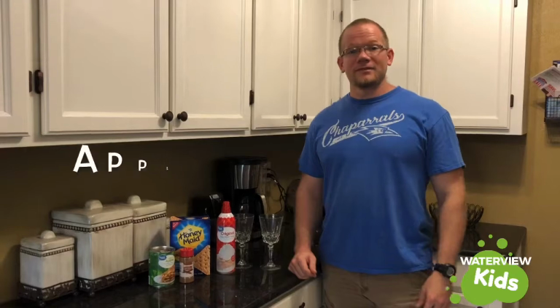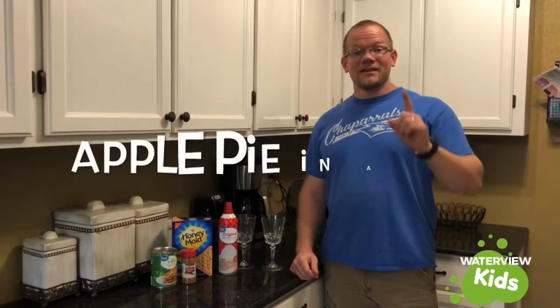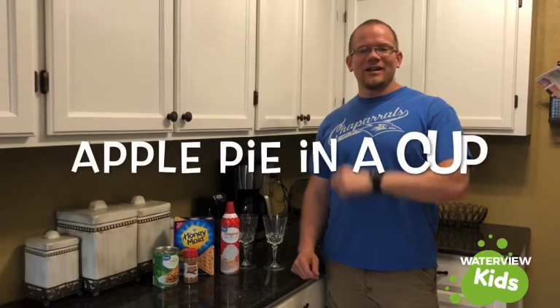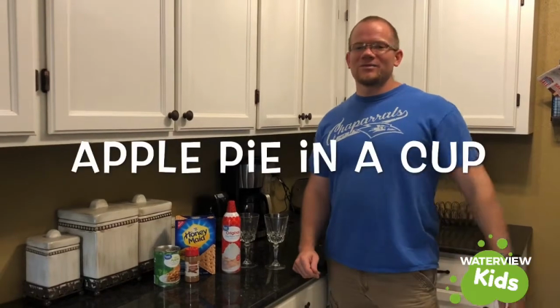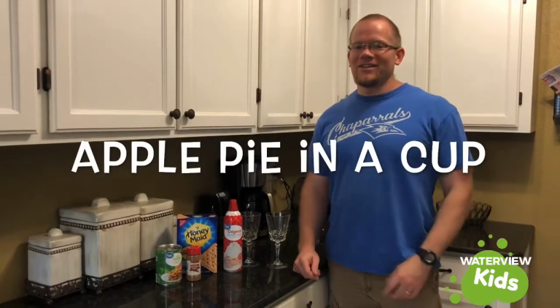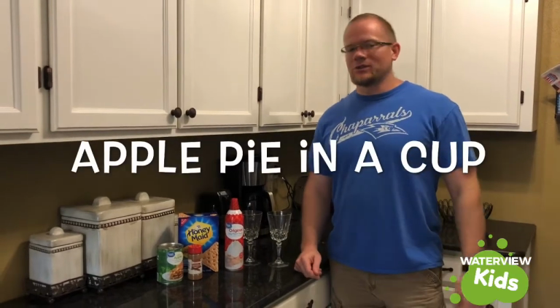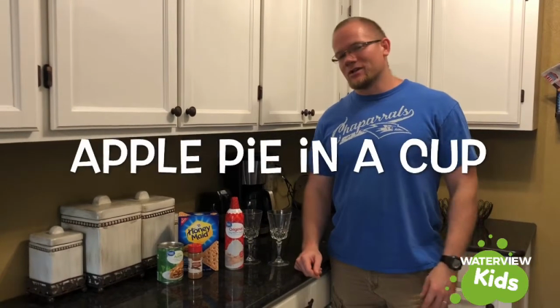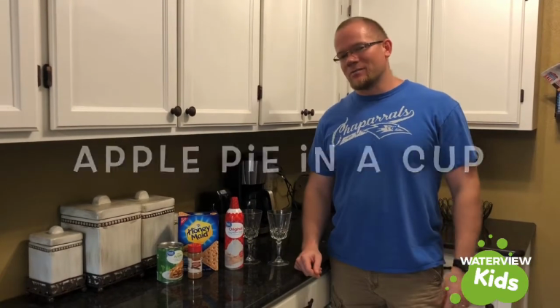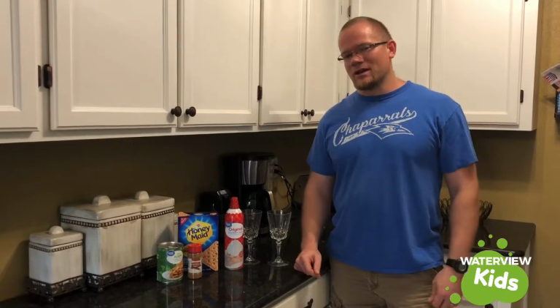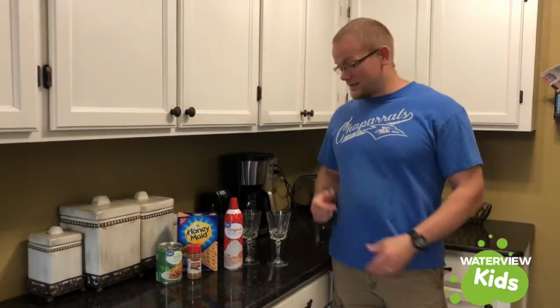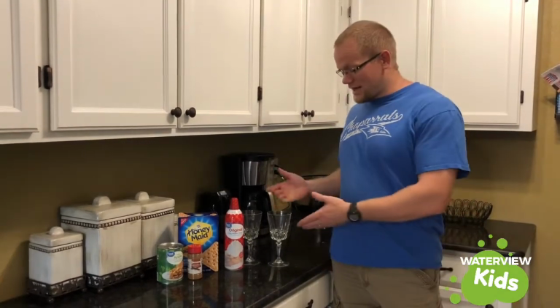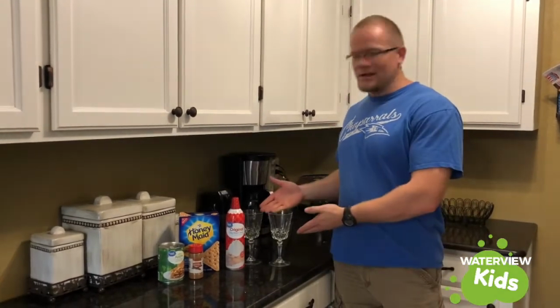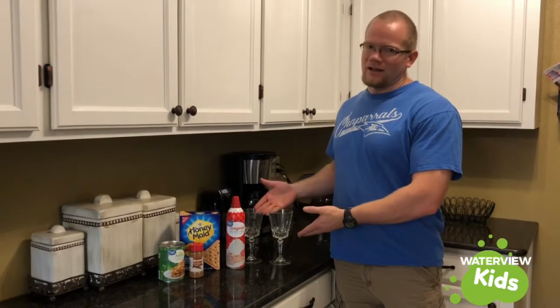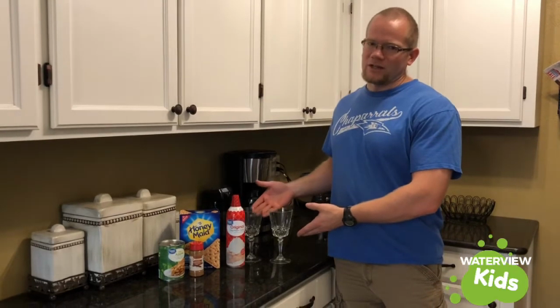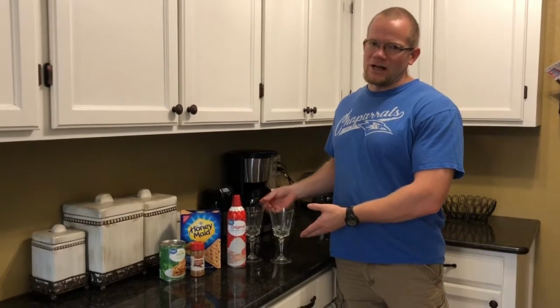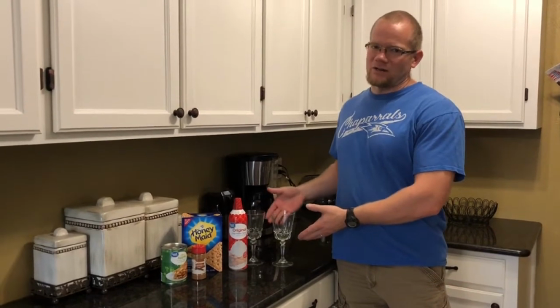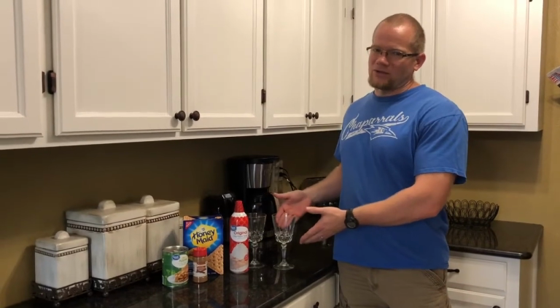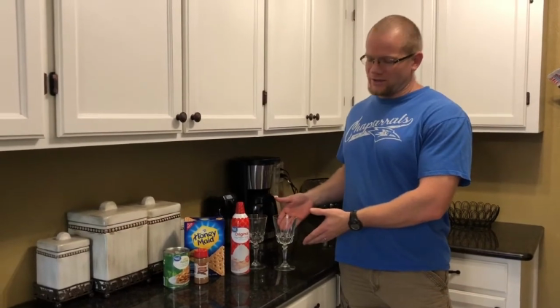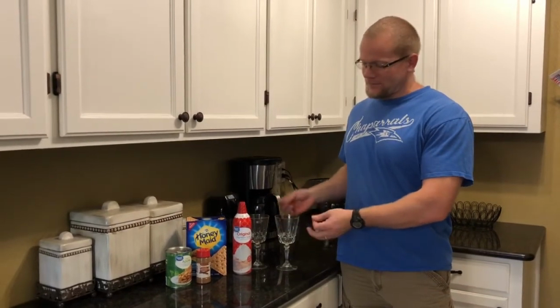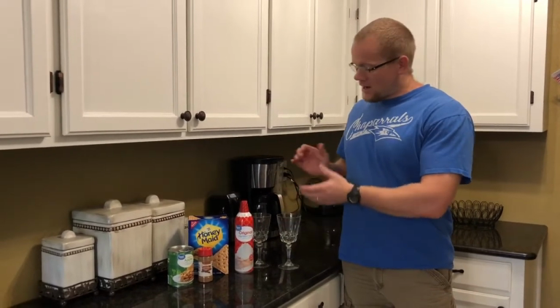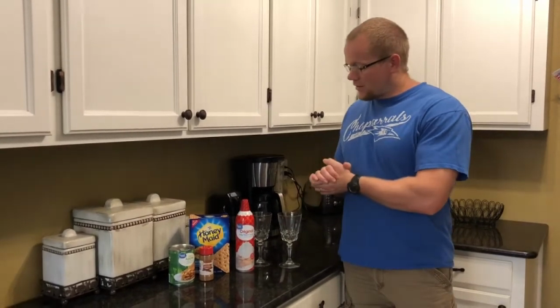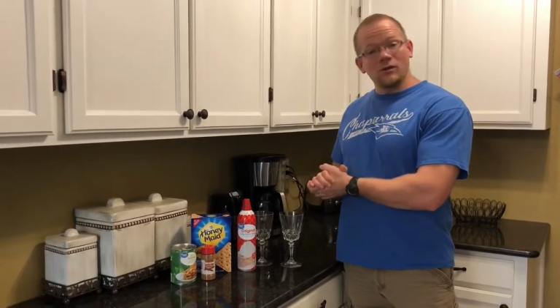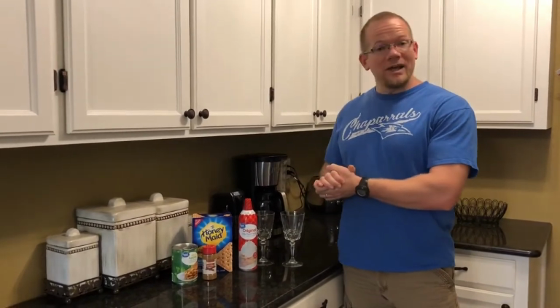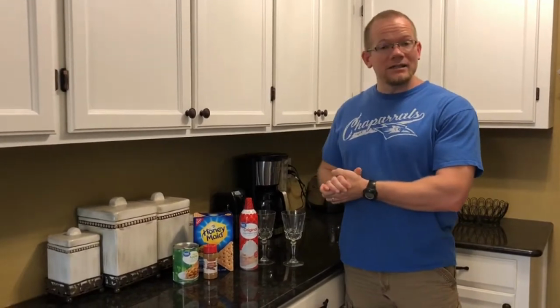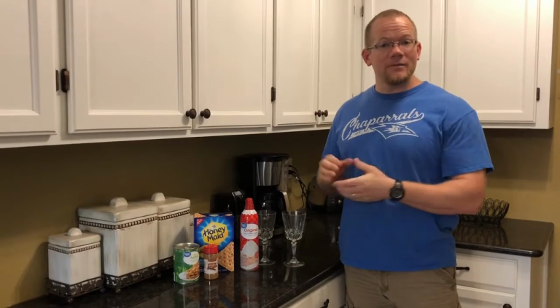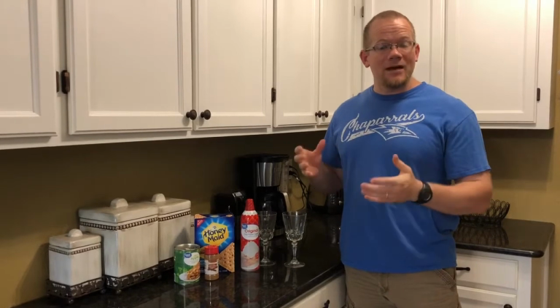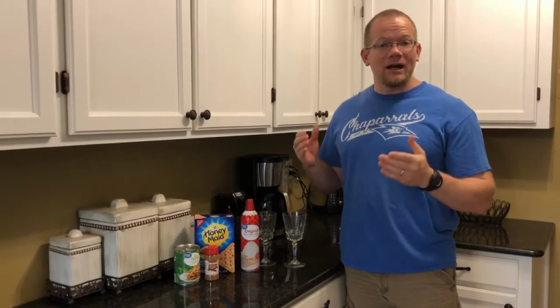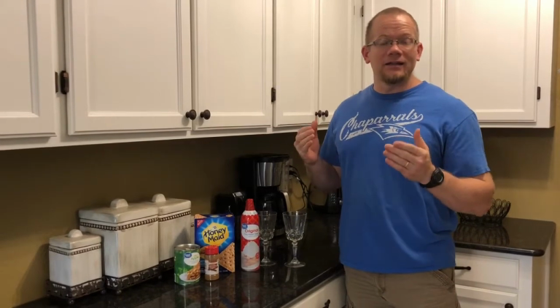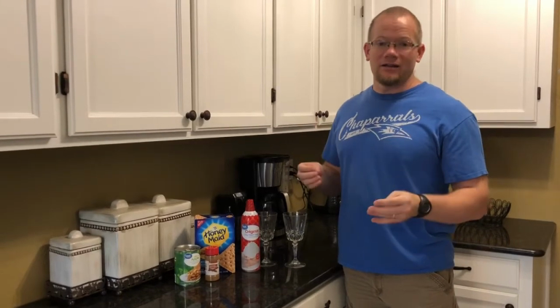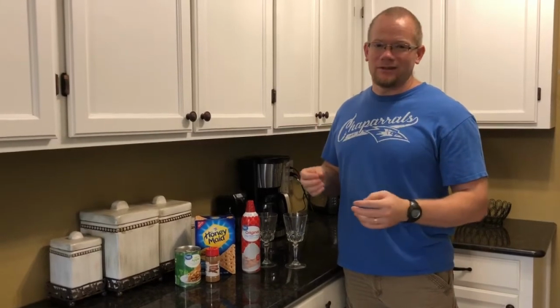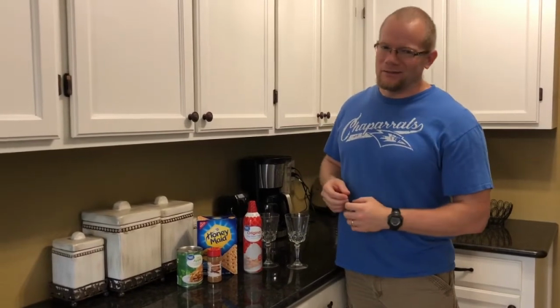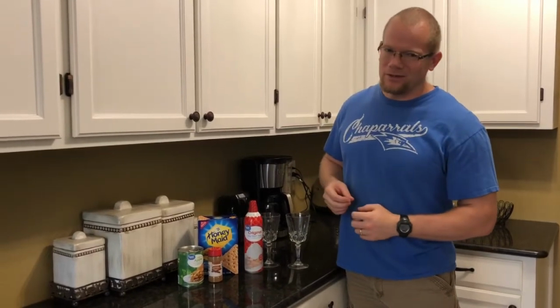Hey everybody, welcome to another episode of Cooking with Mr. Dustin. Today, I've broken out the fine china — Grandma's crystal here. We're going to be making apple pie in a cup. They're going to be so good.